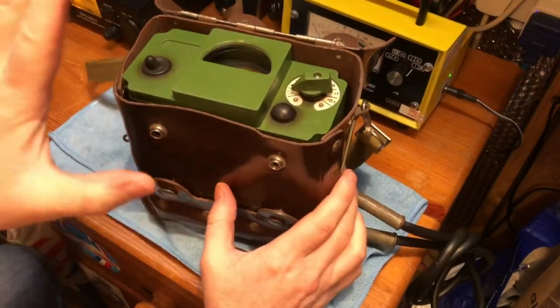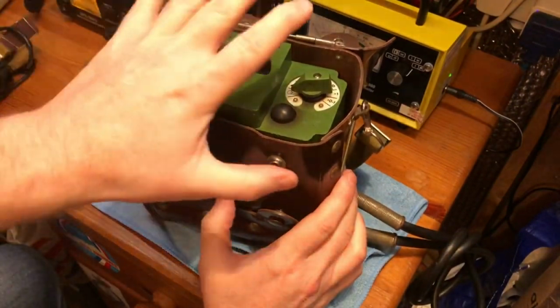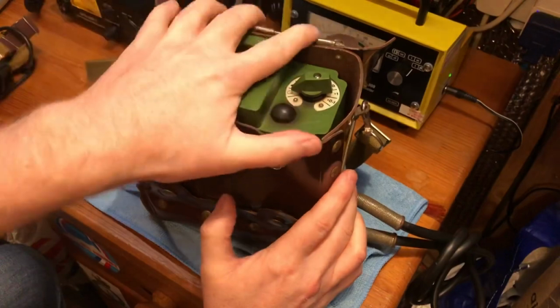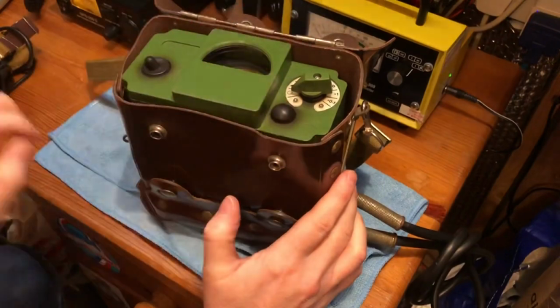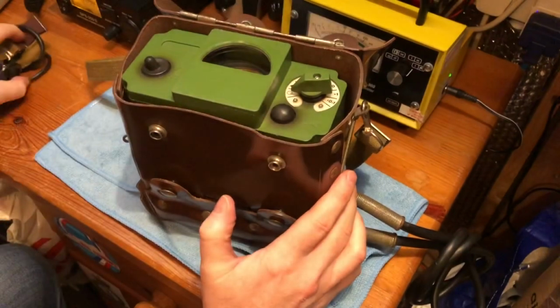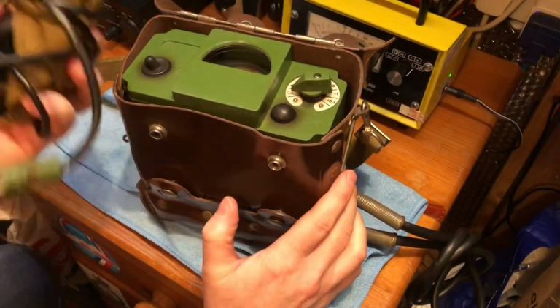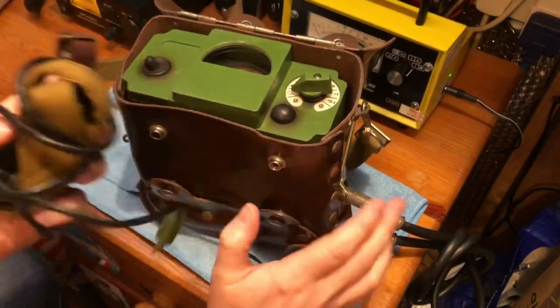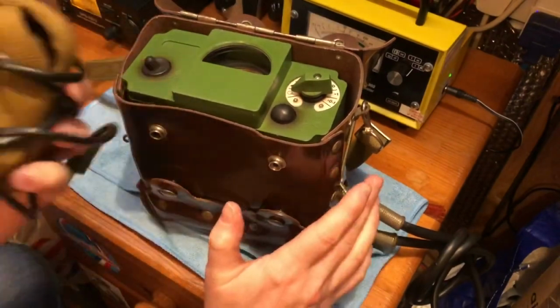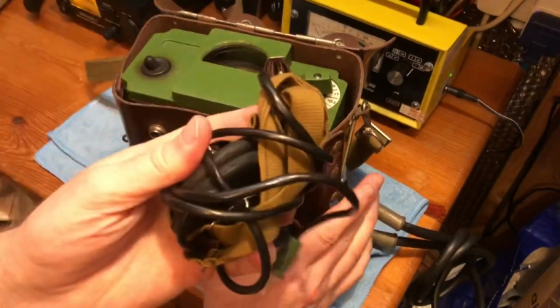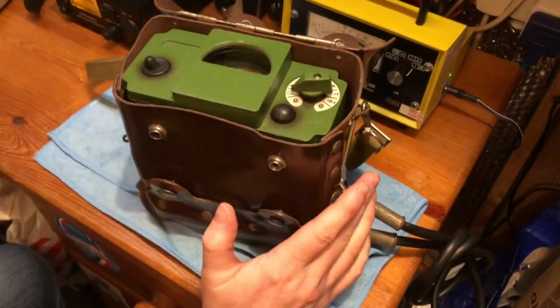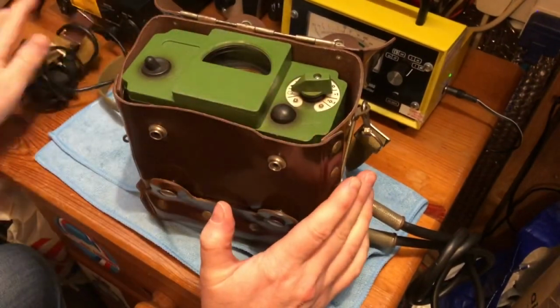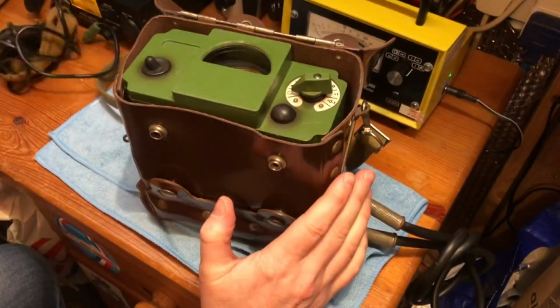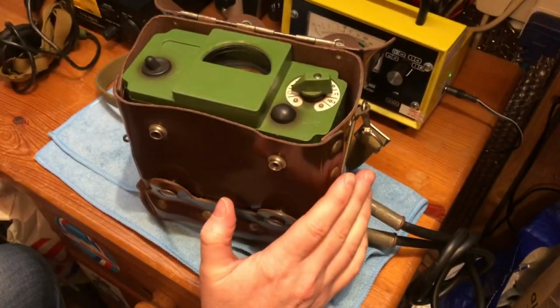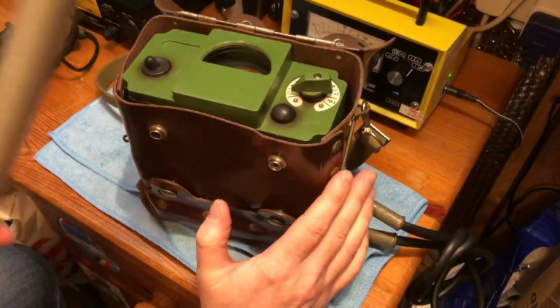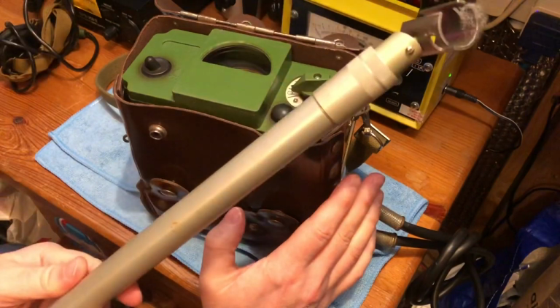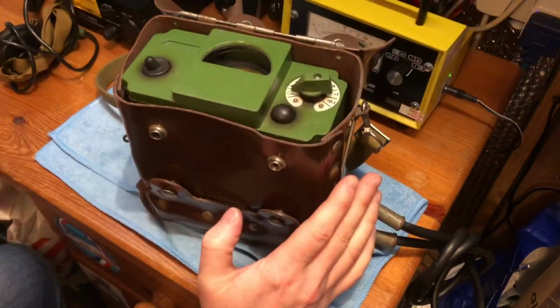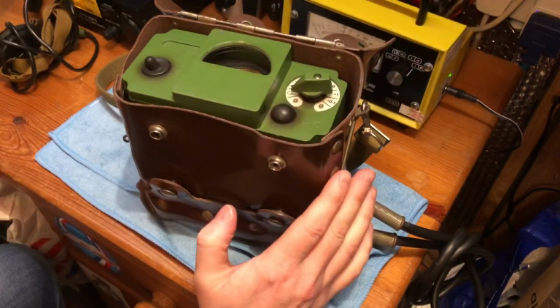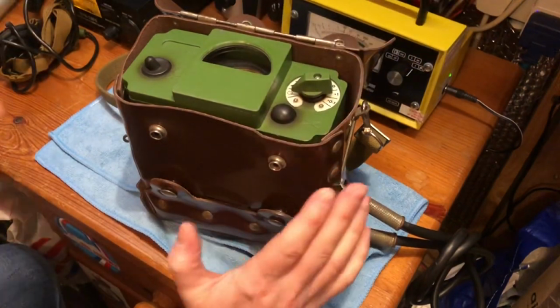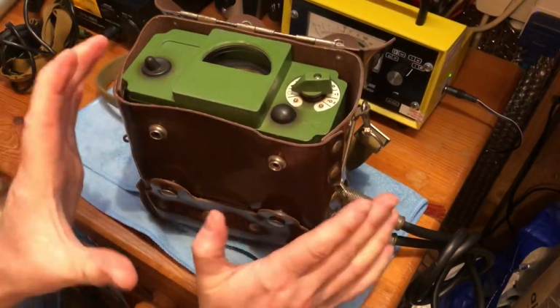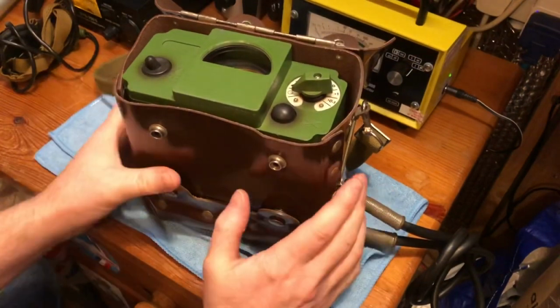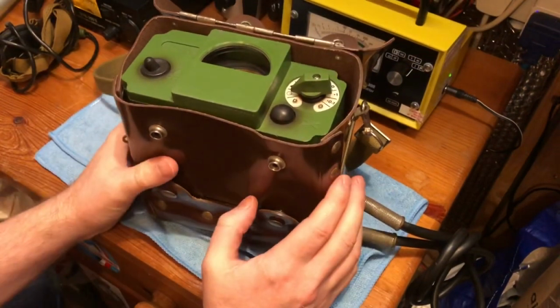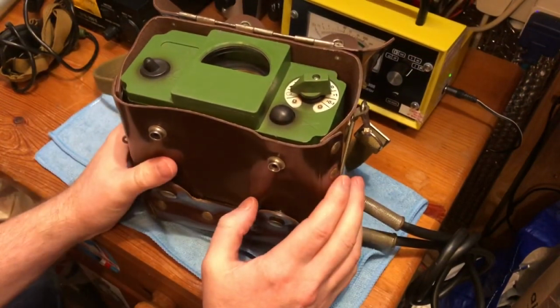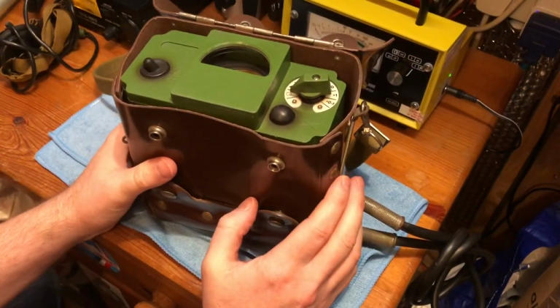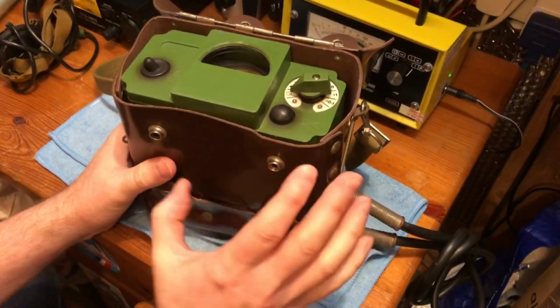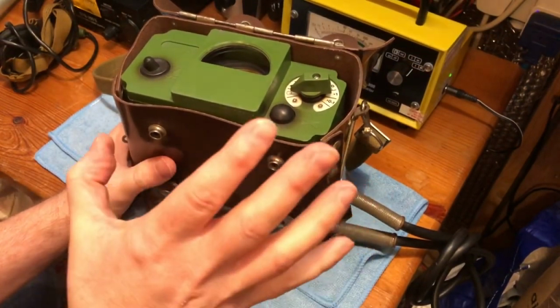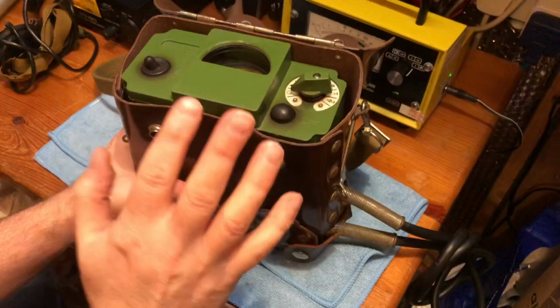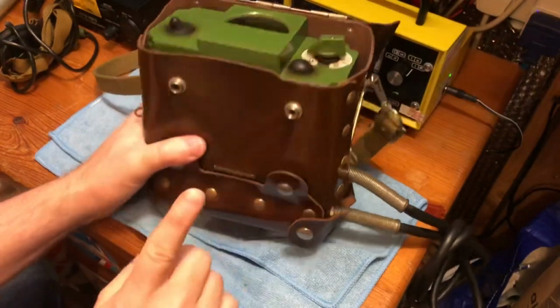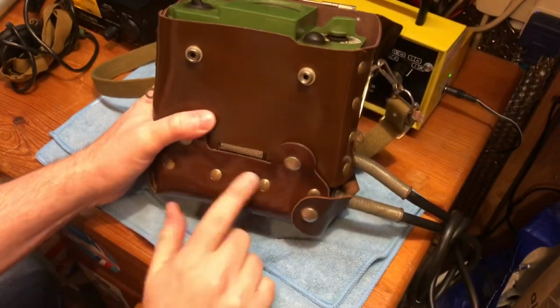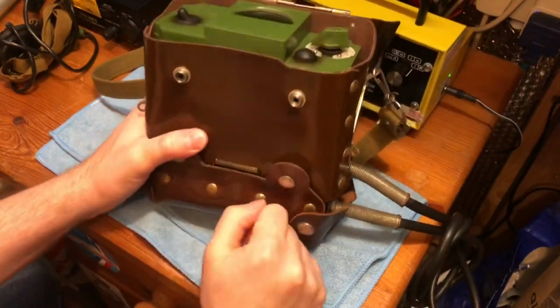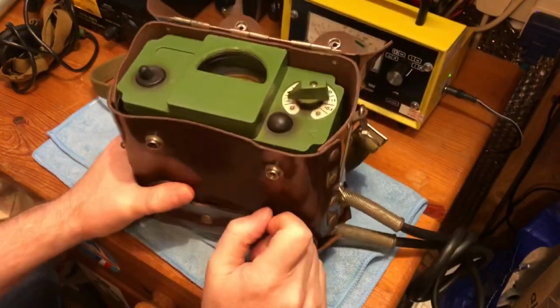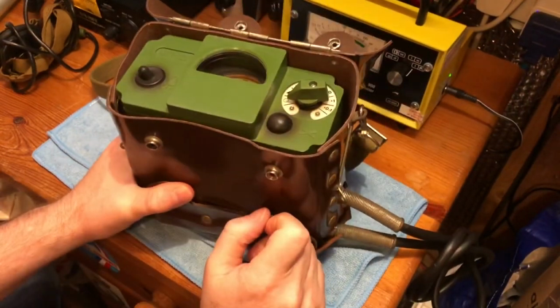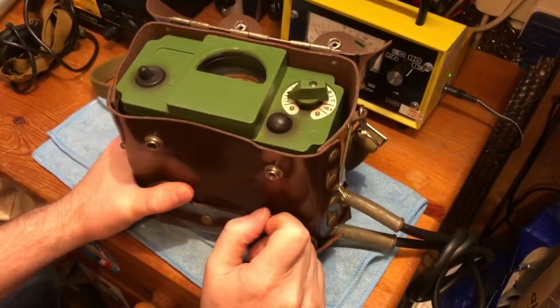I bought mine loose along with the strap, headphones, and the probe rod. I'll go into more detail about those in a few seconds, but first we're going to open up the bottom and show you the batteries.